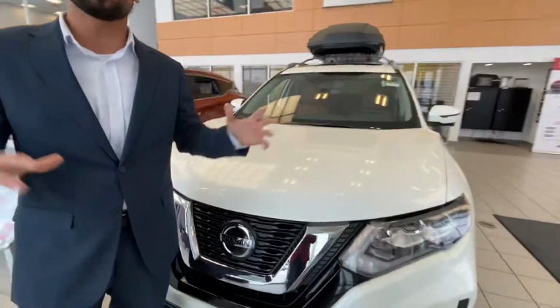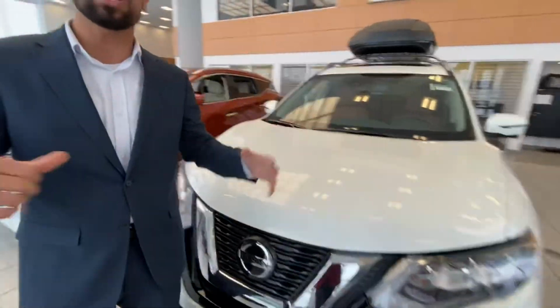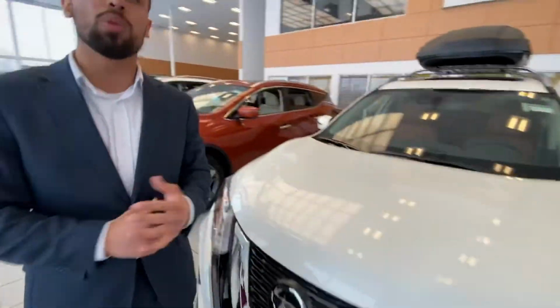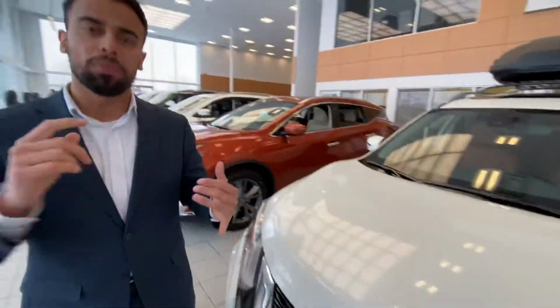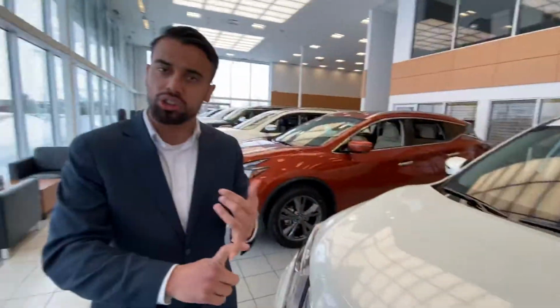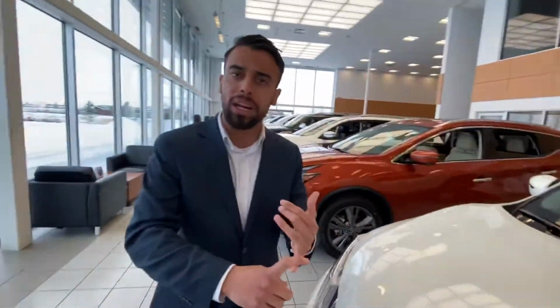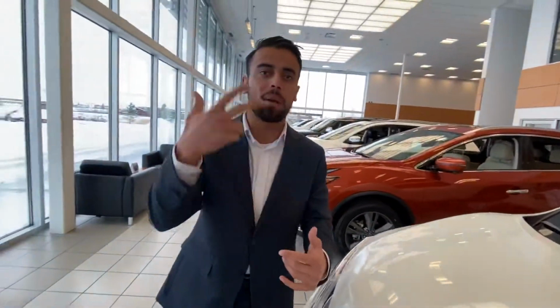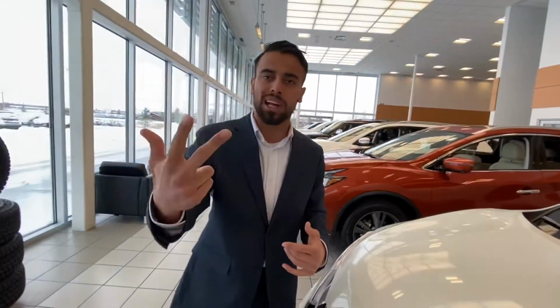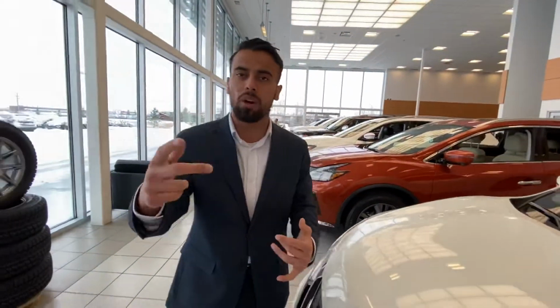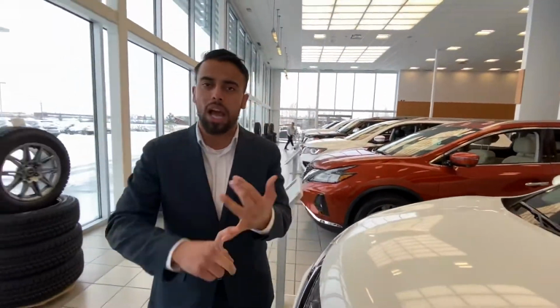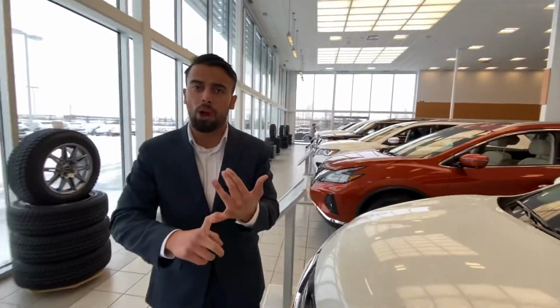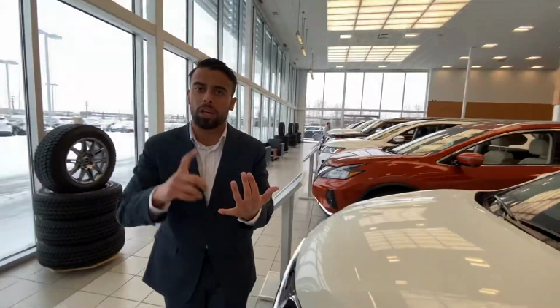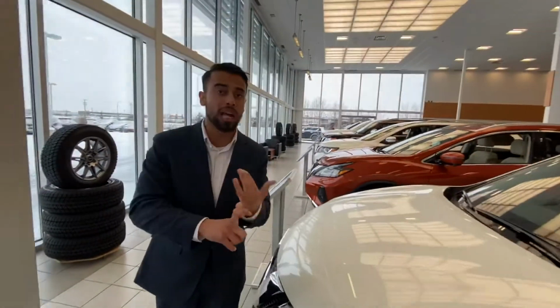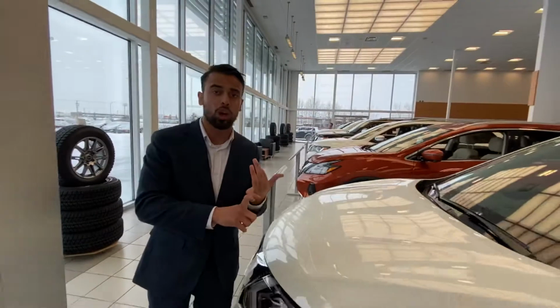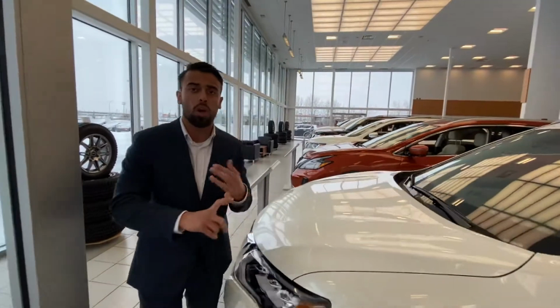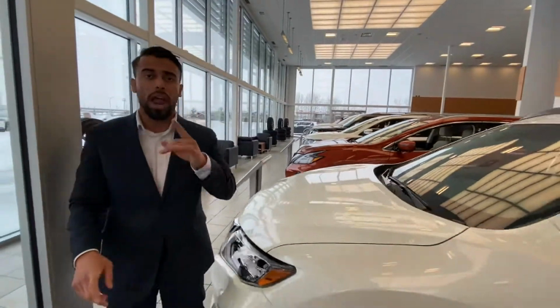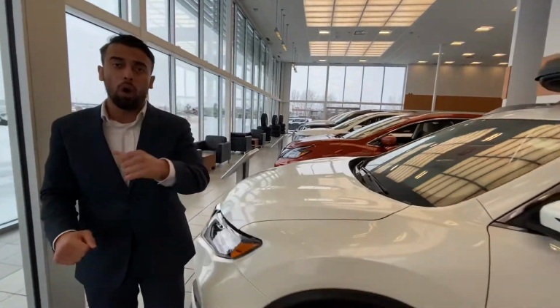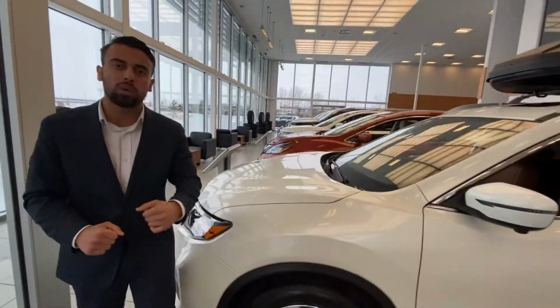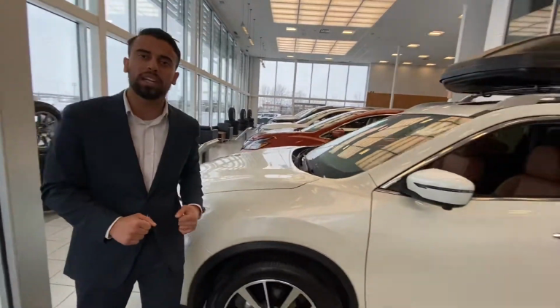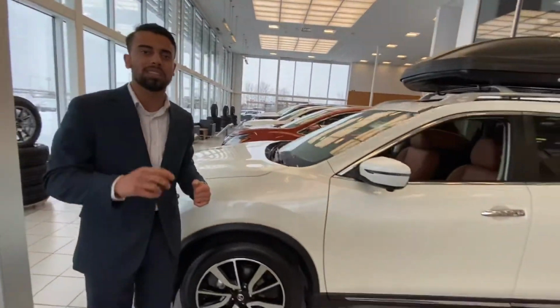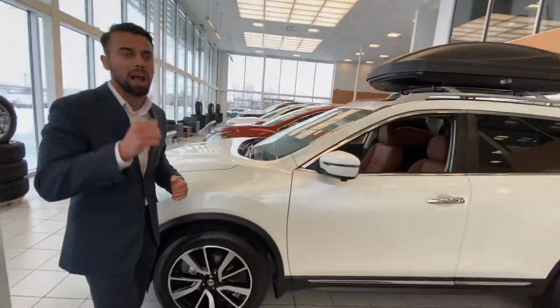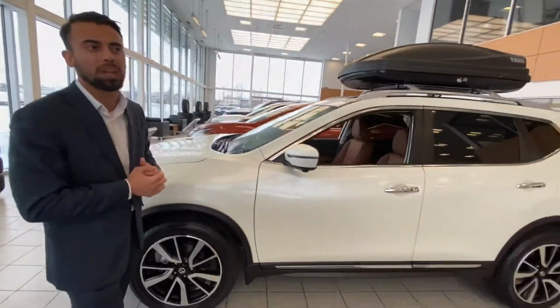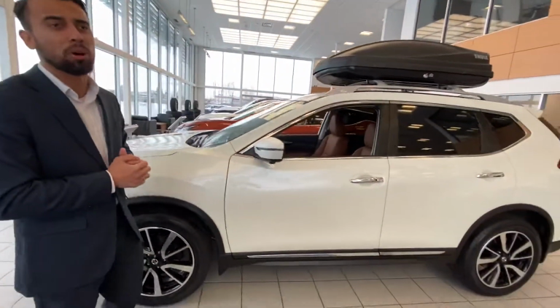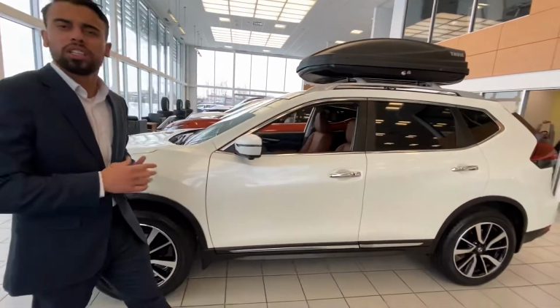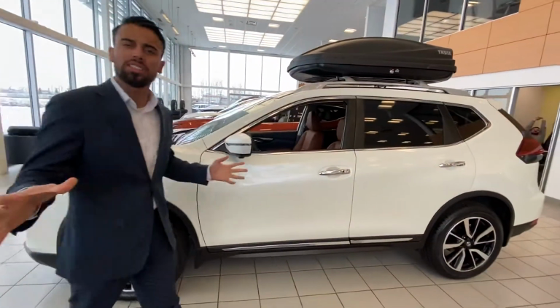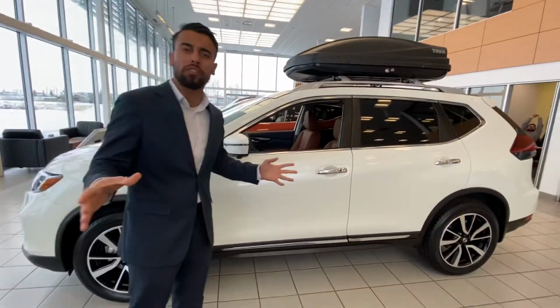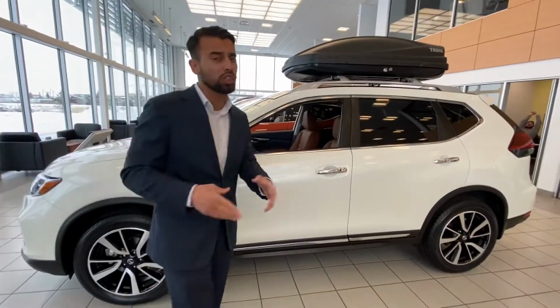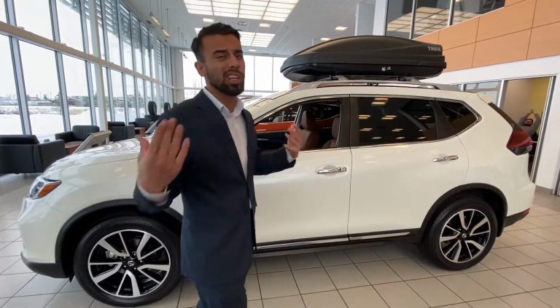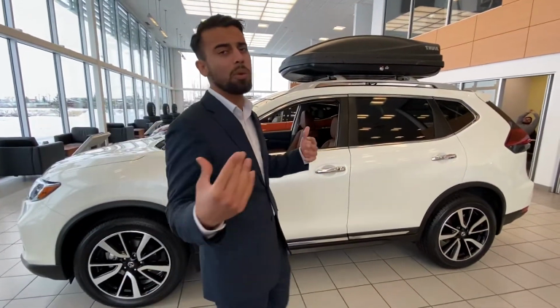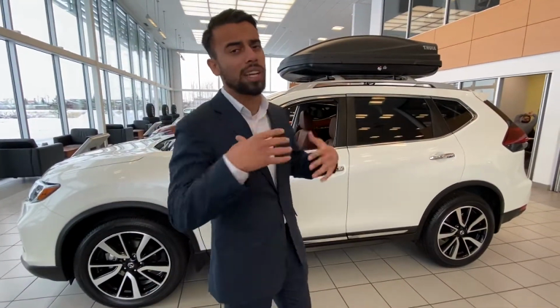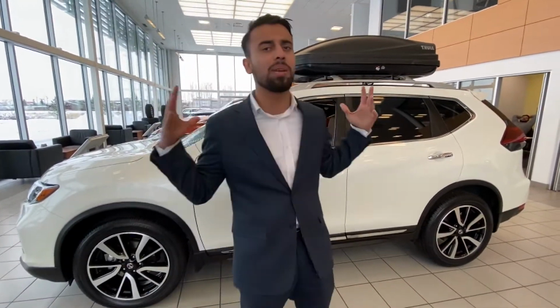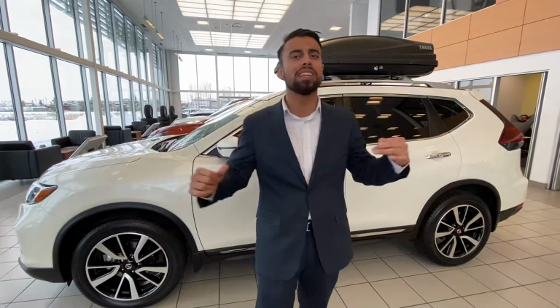They come standard with emergency braking, blind spots, Apple CarPlay, Android Auto, and also heated seats and a backup camera. These standard features really help you on a daily basis.